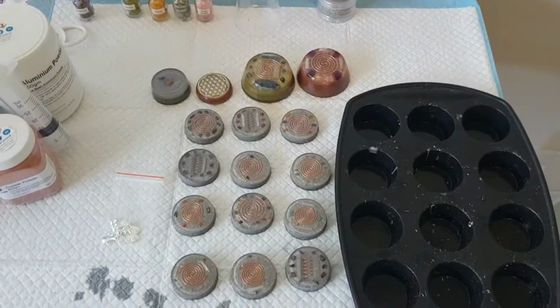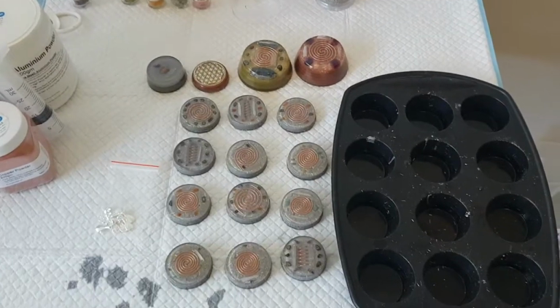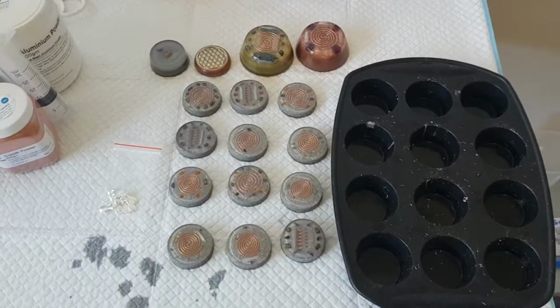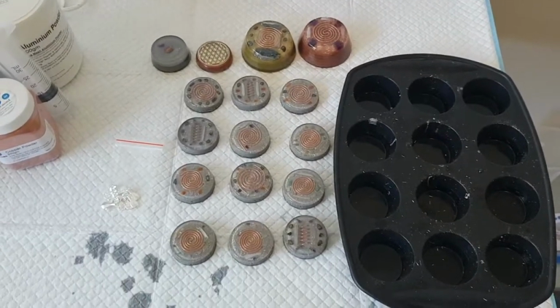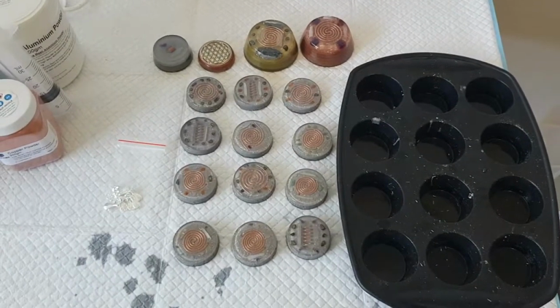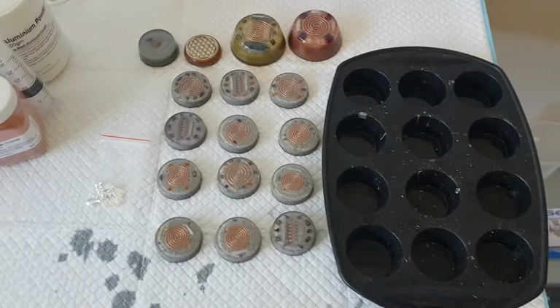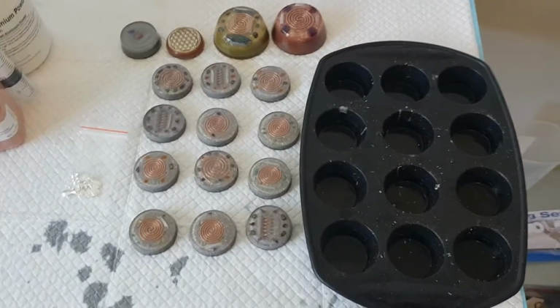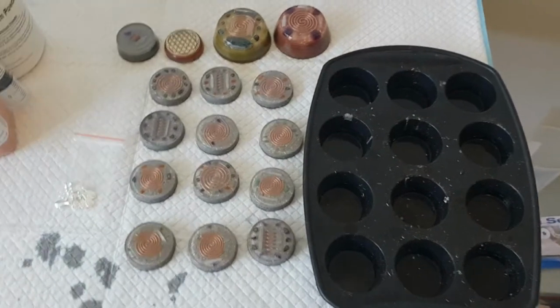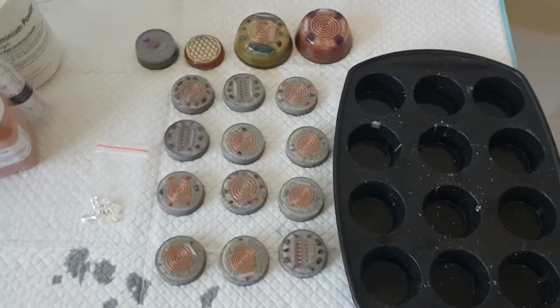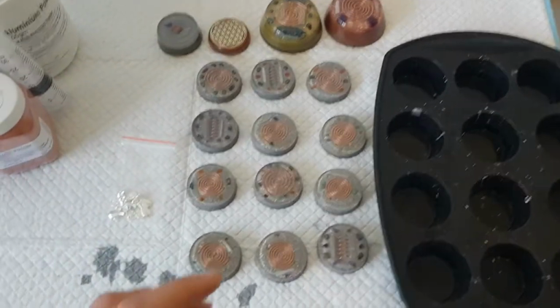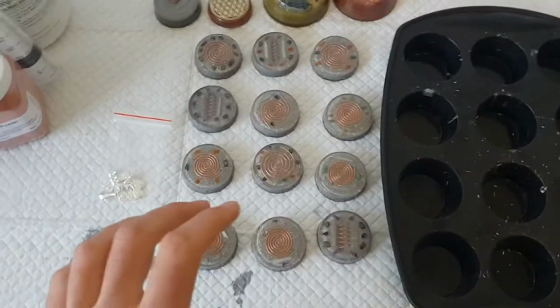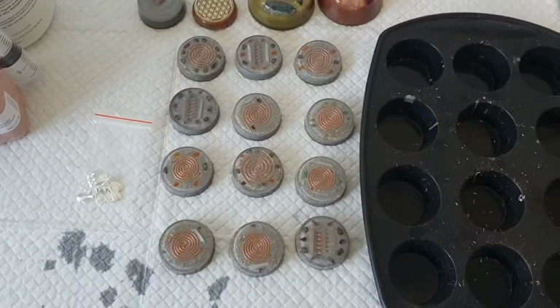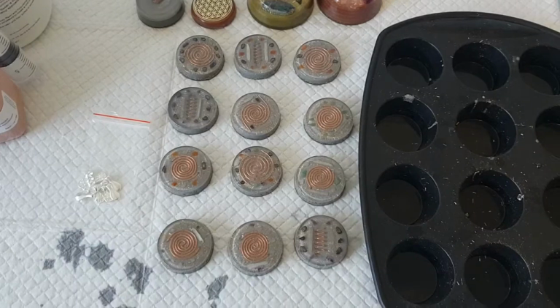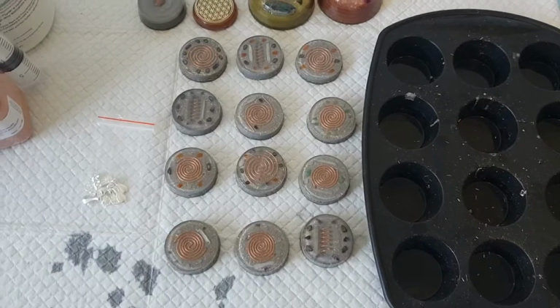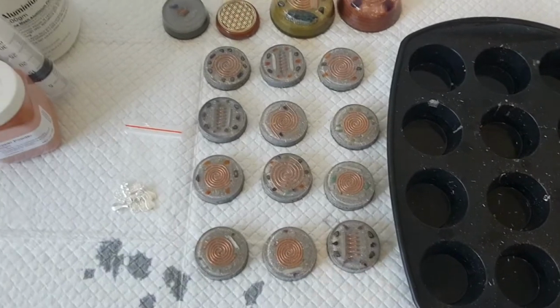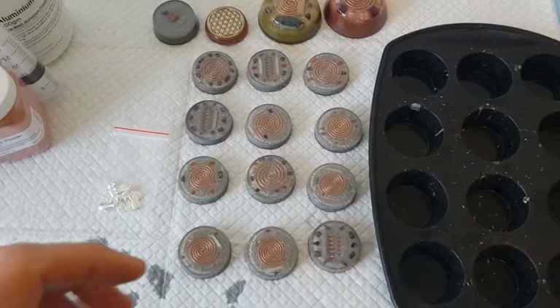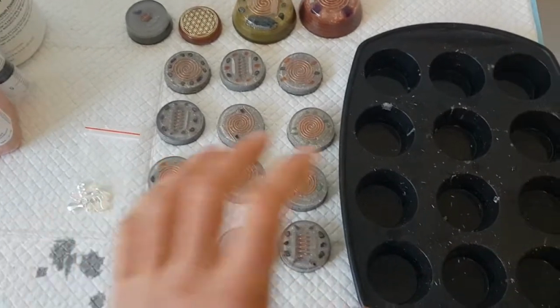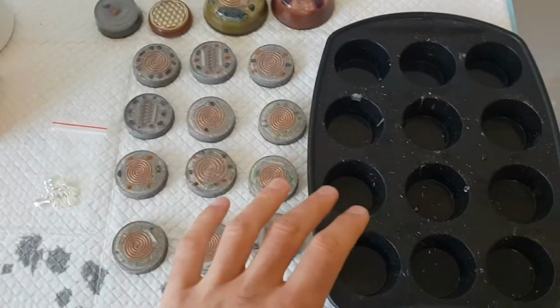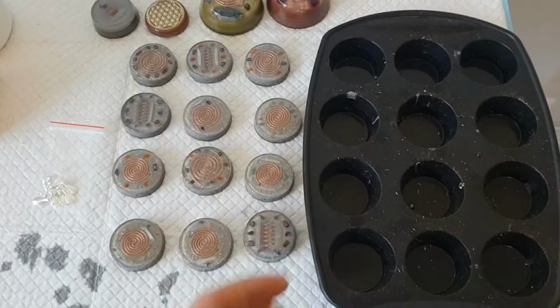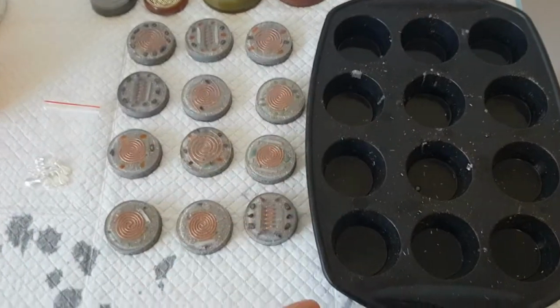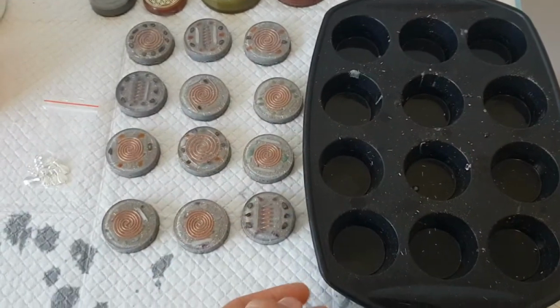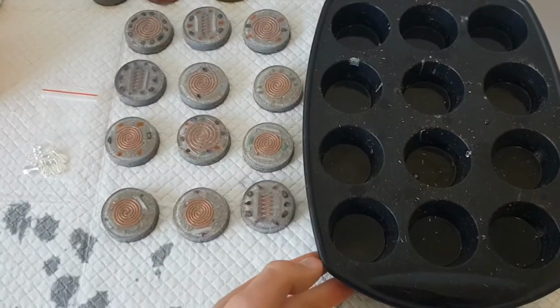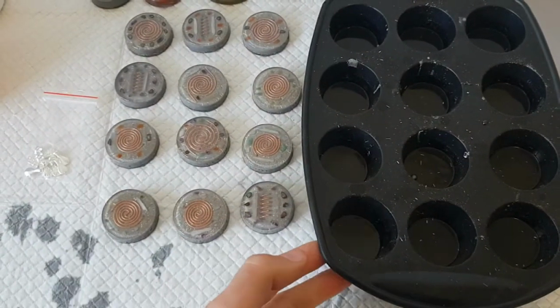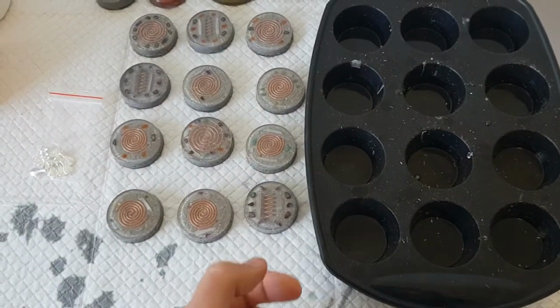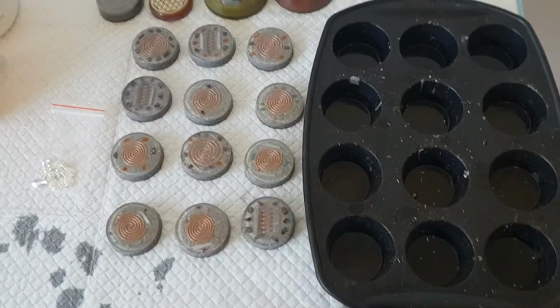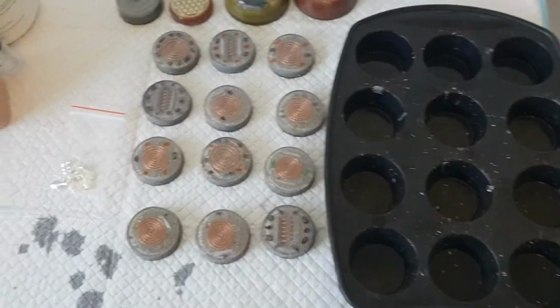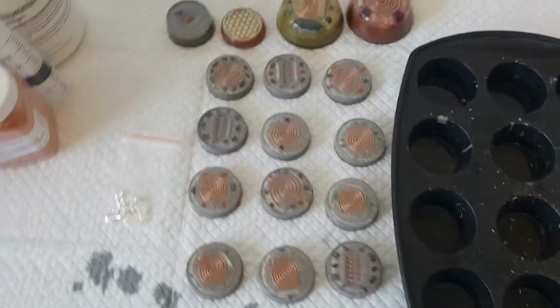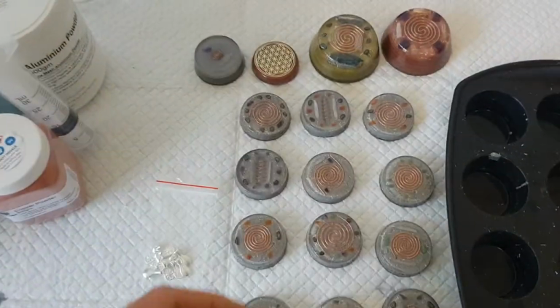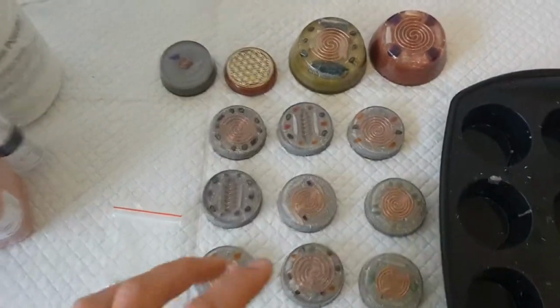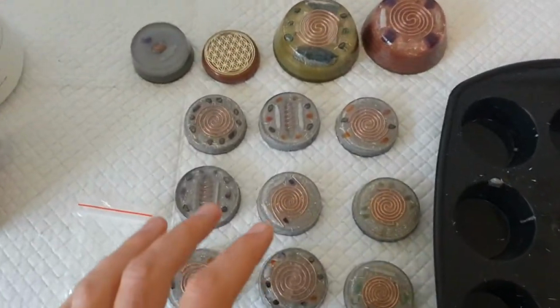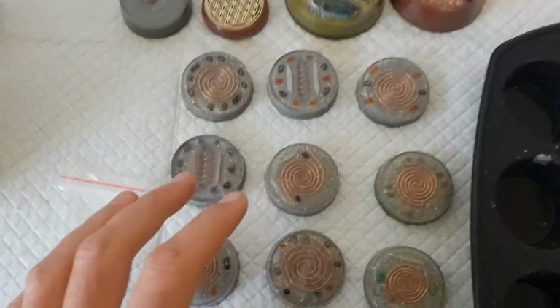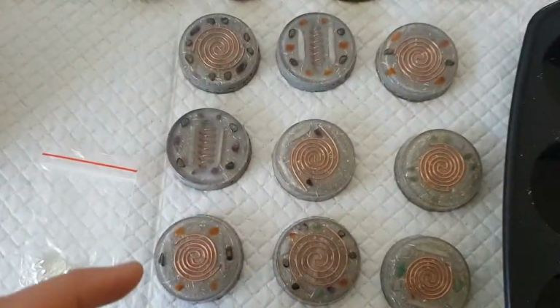Alright guys, orgonite pendants. Now this is what I've made. Starting off, this is the mold that I have used — a silicone mini muffin tray. And this is what I've come out with.